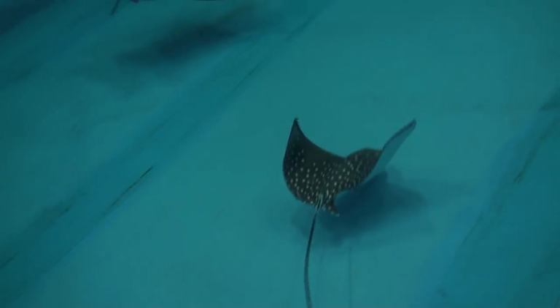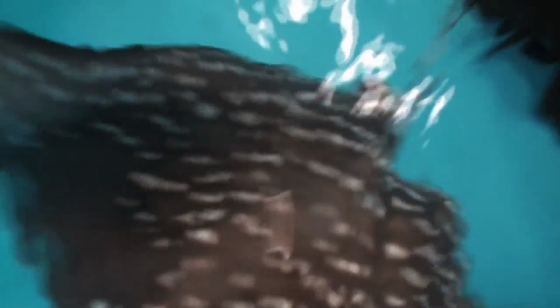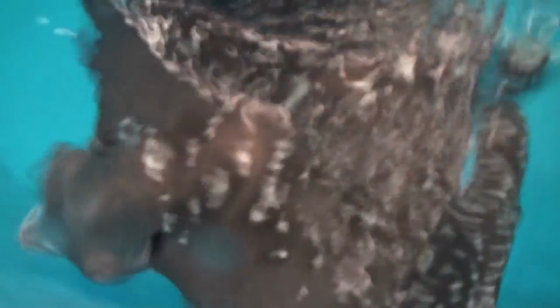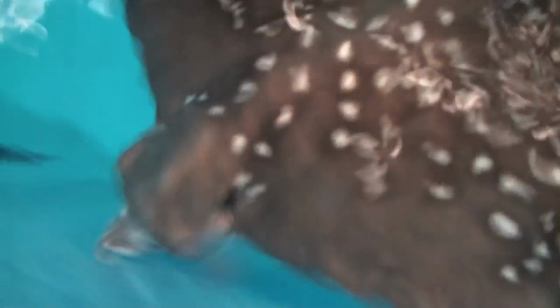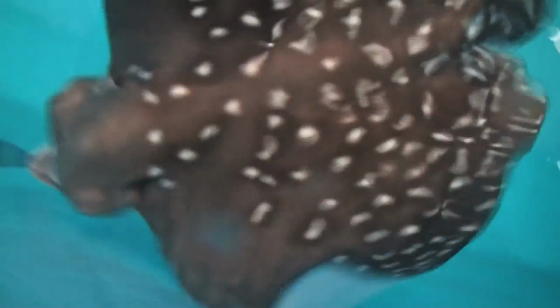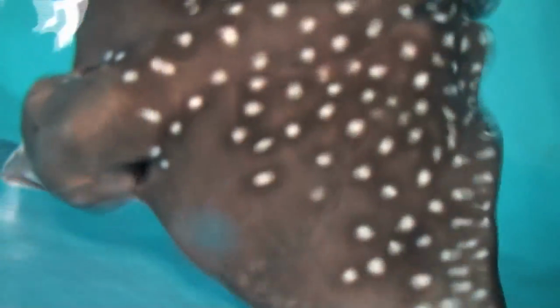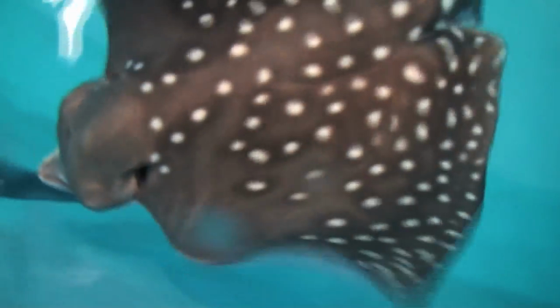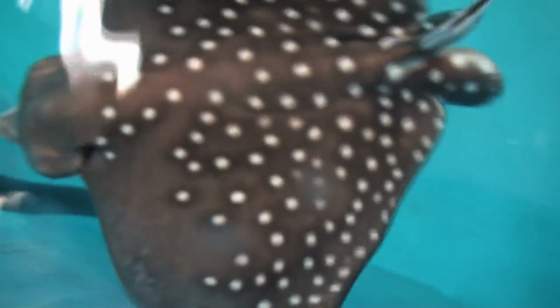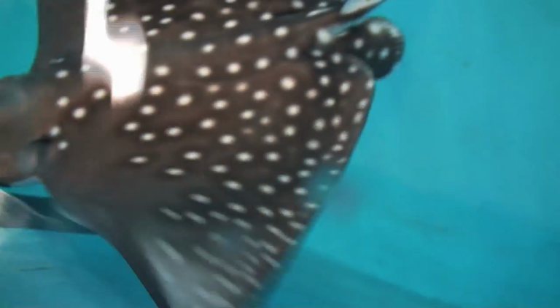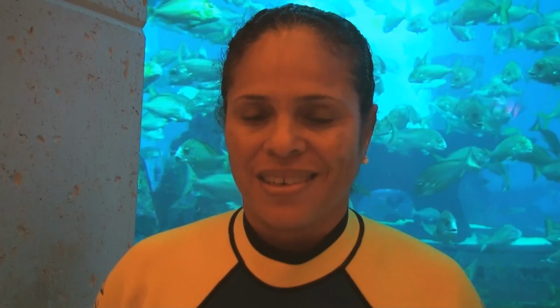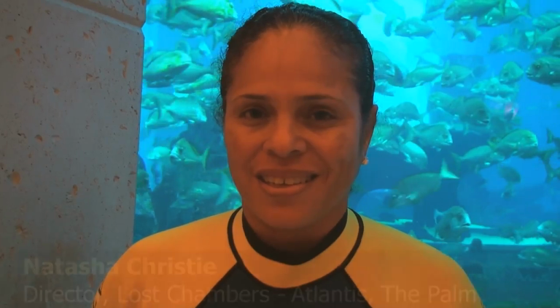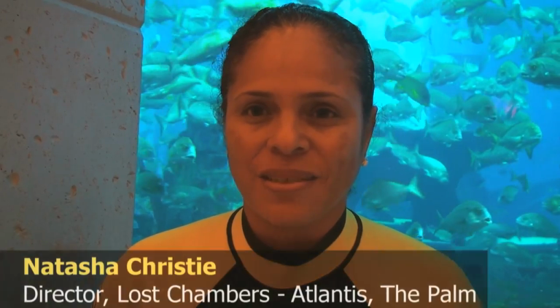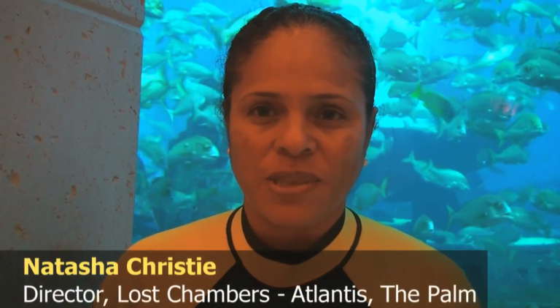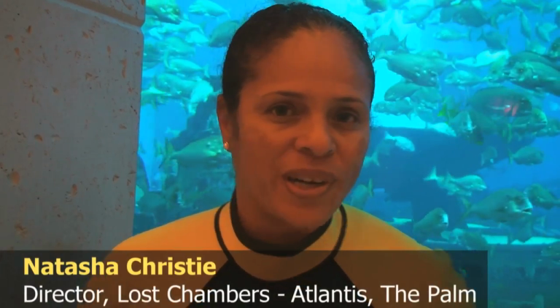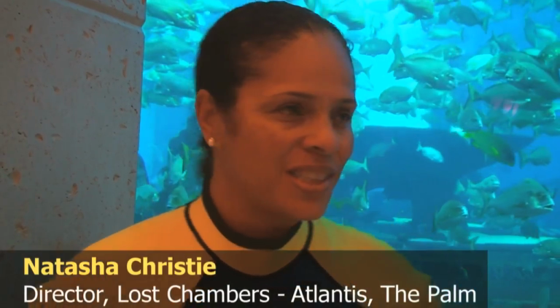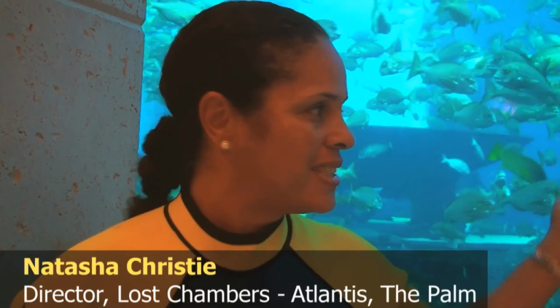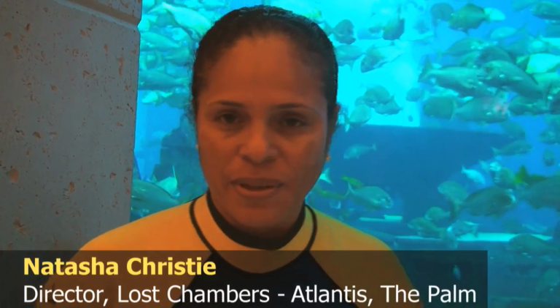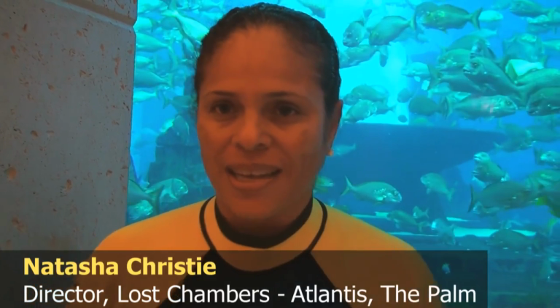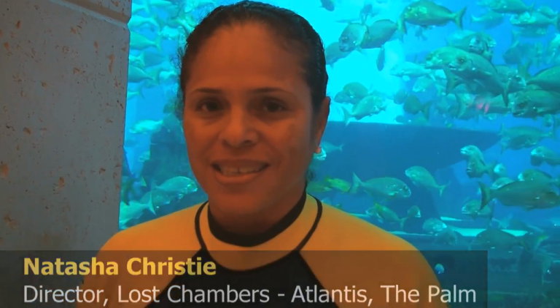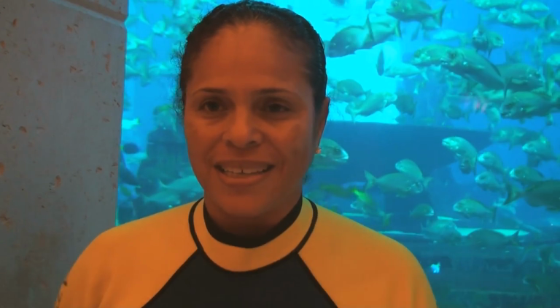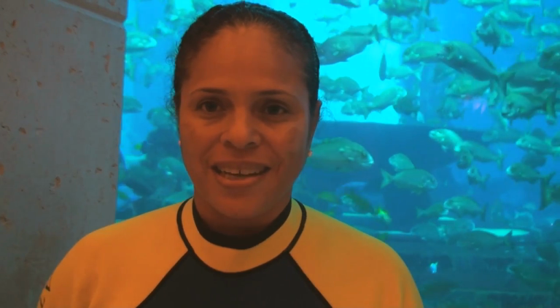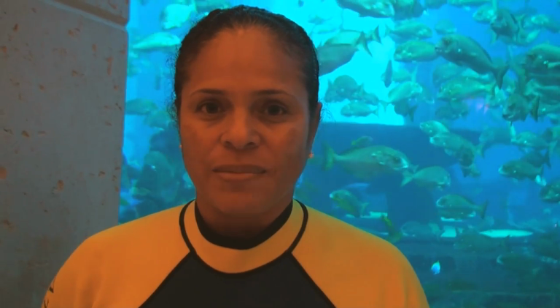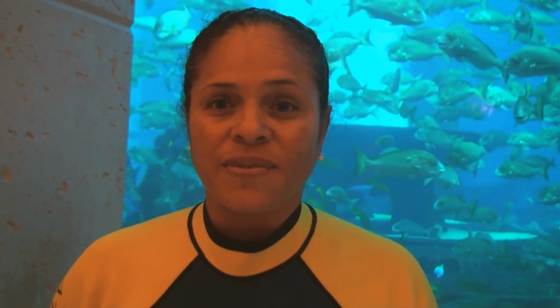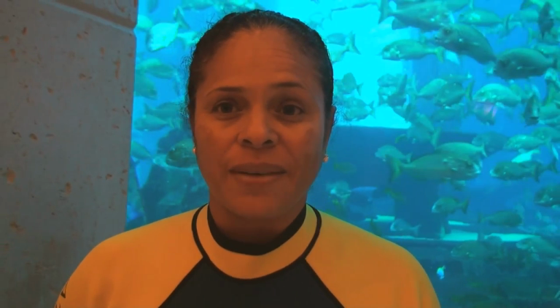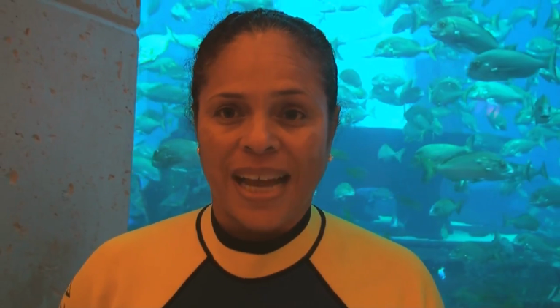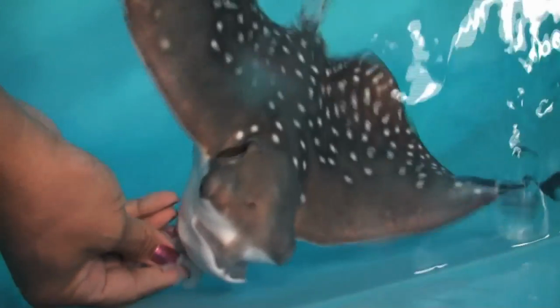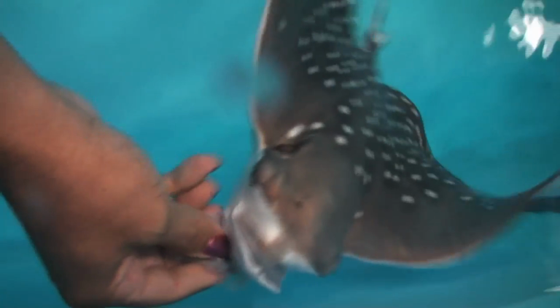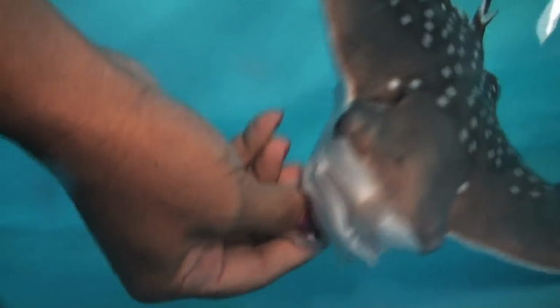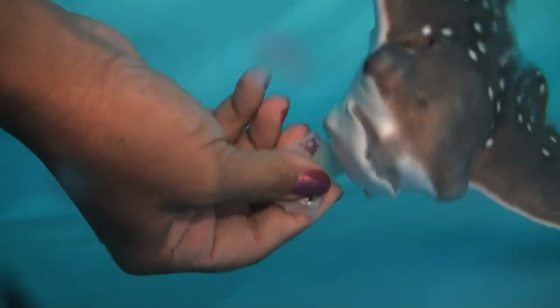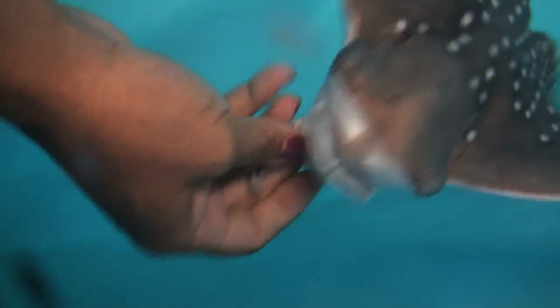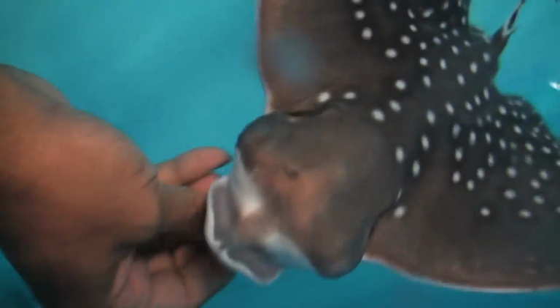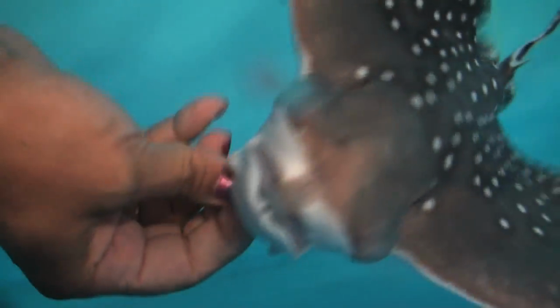We are proud to announce that we have a baby eagle ray. This eagle ray was born just in this exhibit behind us, and it's the first time for Atlantis that we have this species born here.